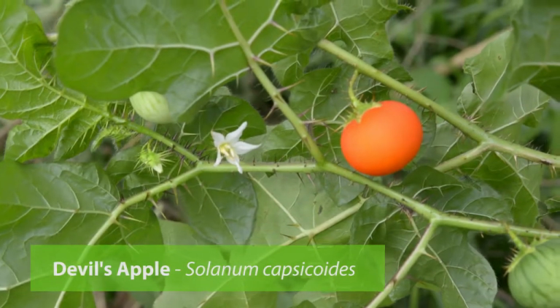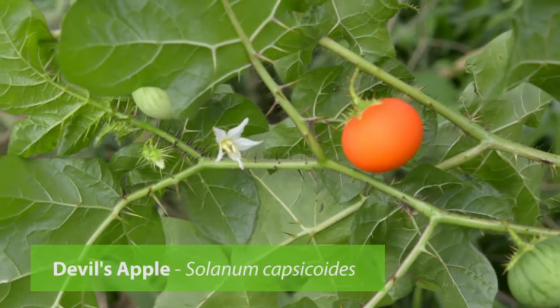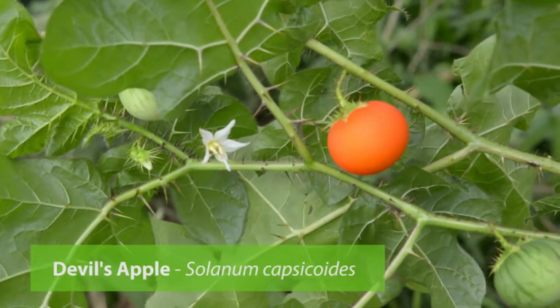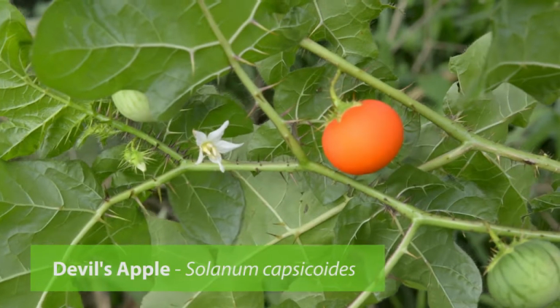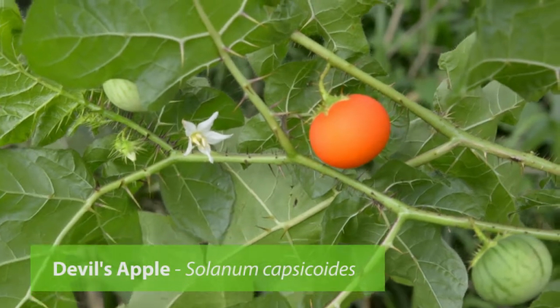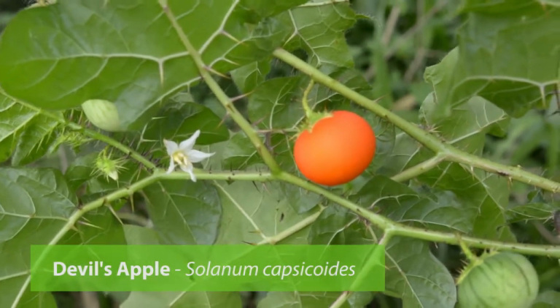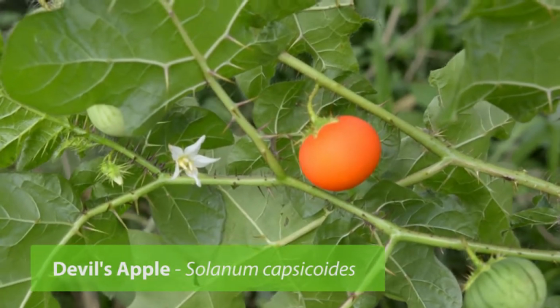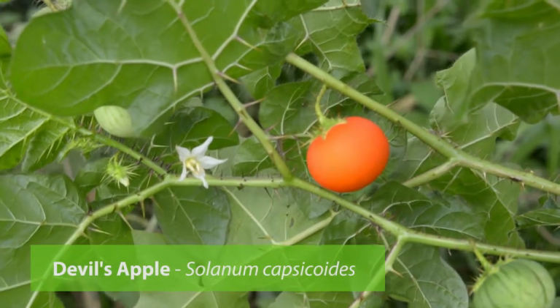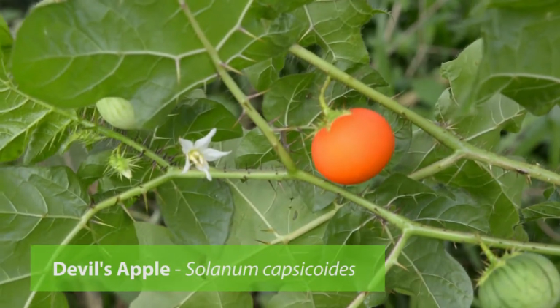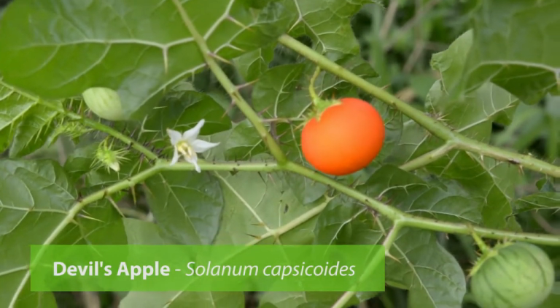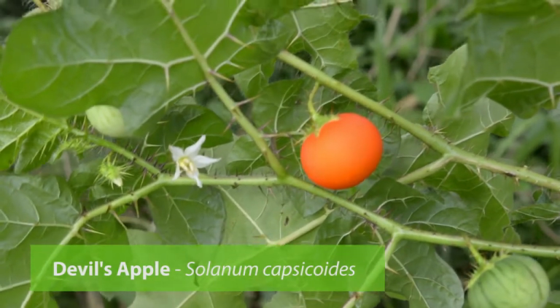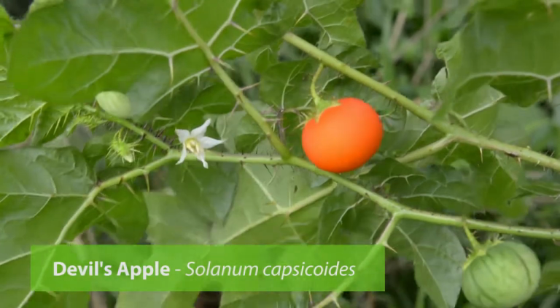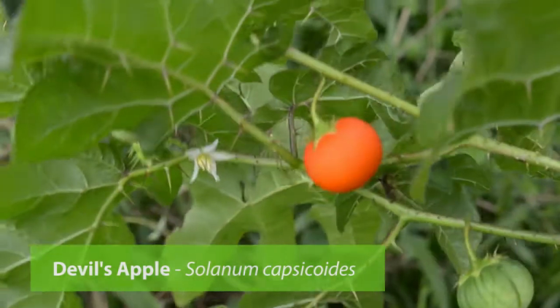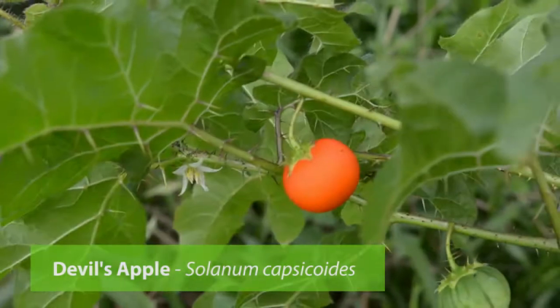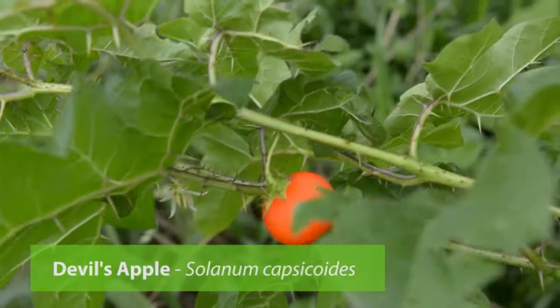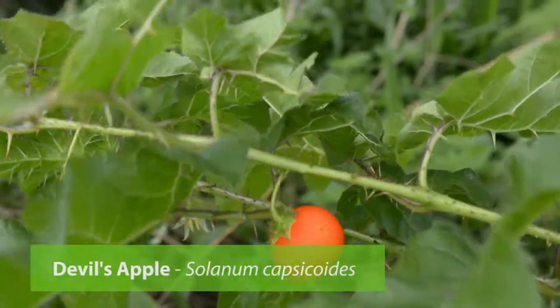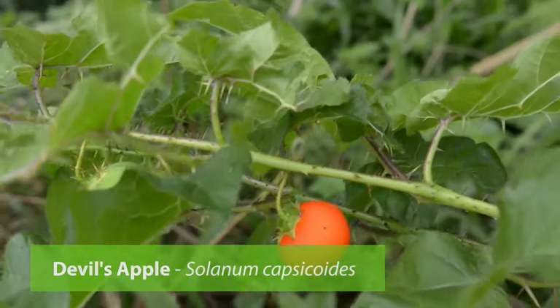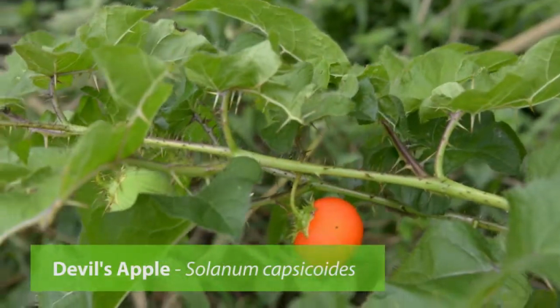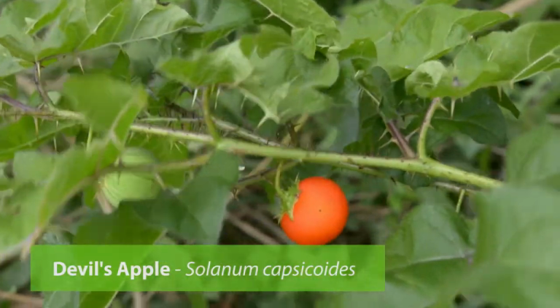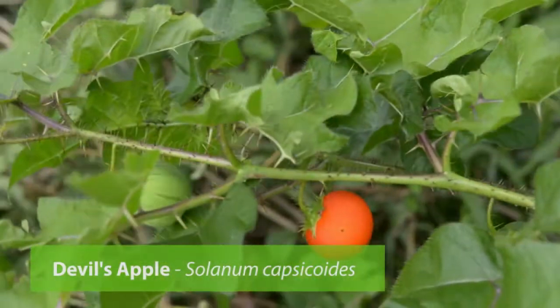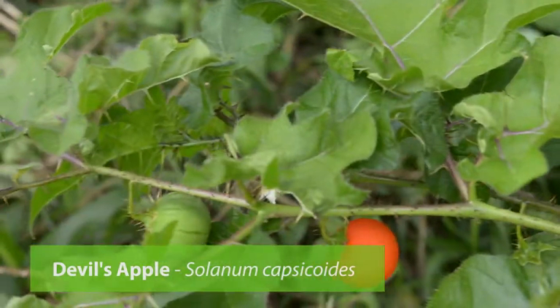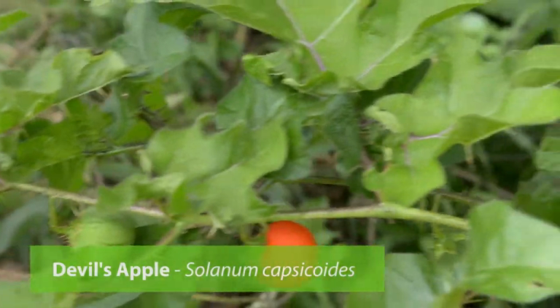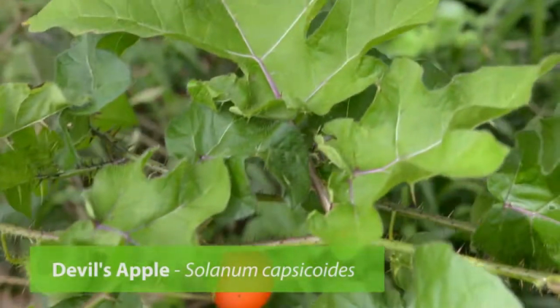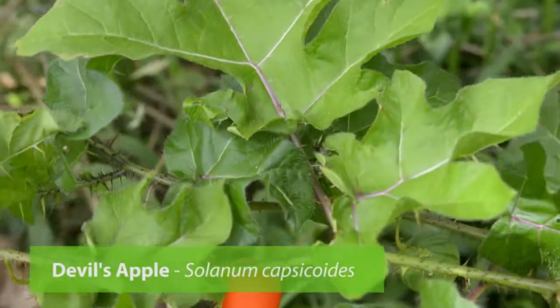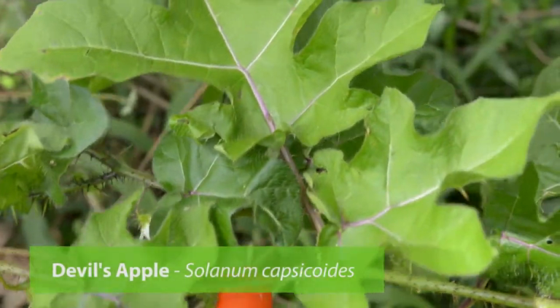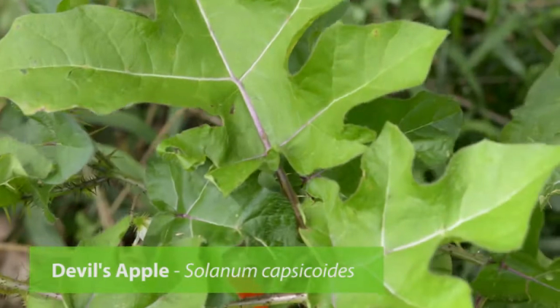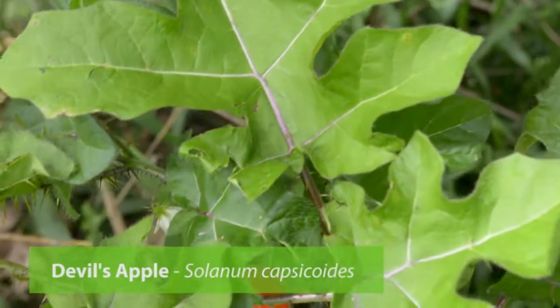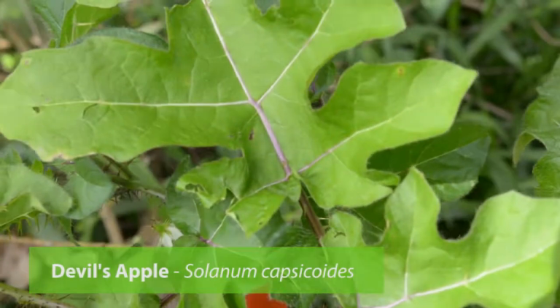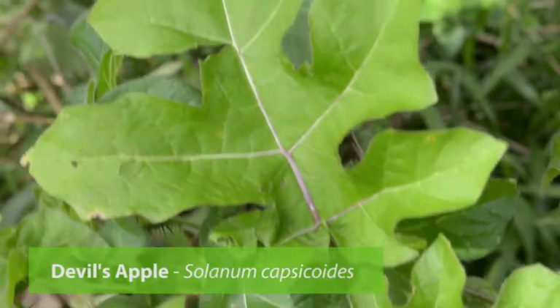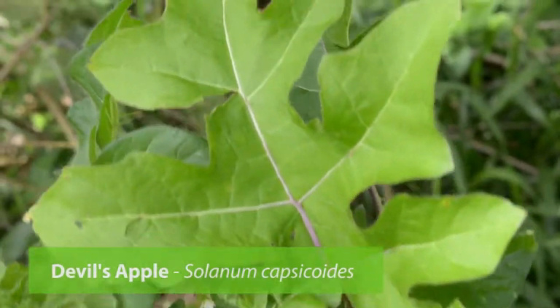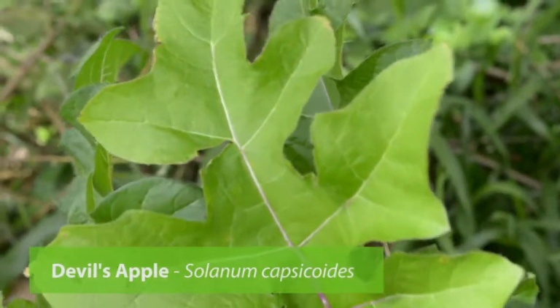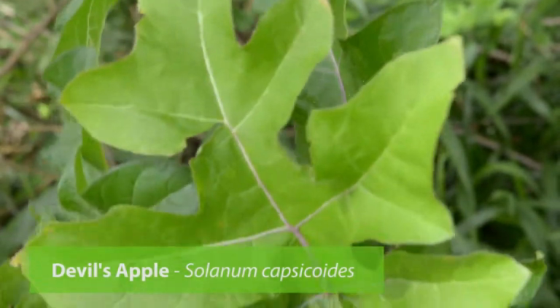Tropical Soda Apple can also be confused with Devil's Apple. Devil's Apple has white flowers with 5 petals as well, but fruit colour matures to a red. Leaves are a deeper green and Devil's Apple has purple coloured veins instead of cream coloured.